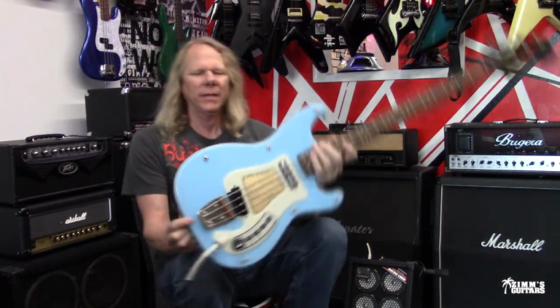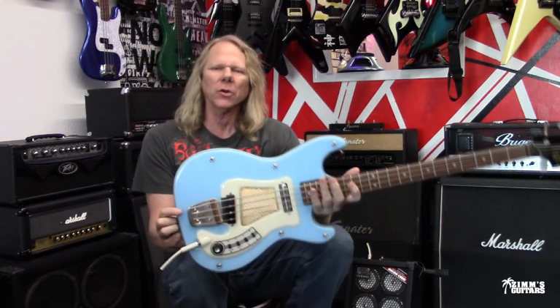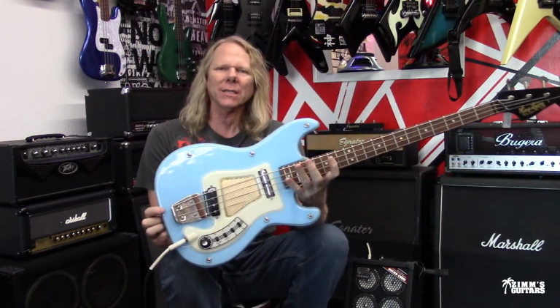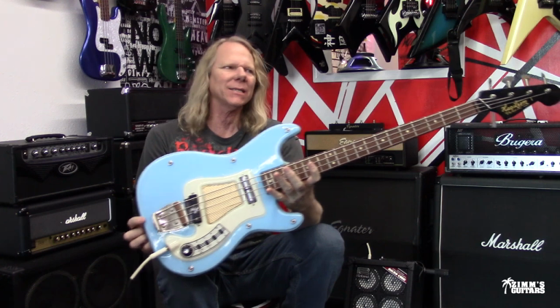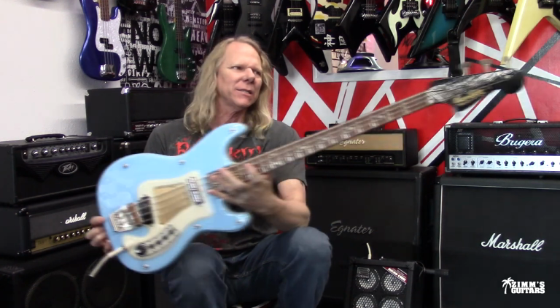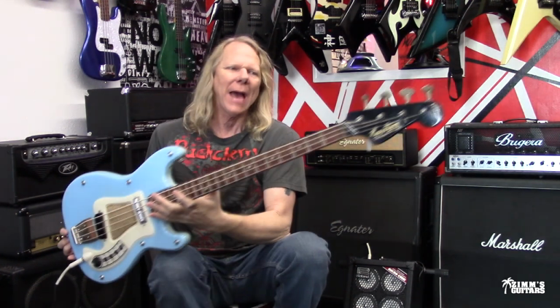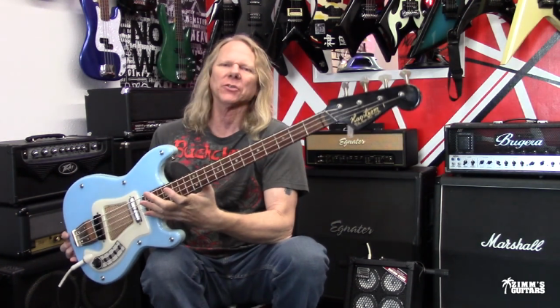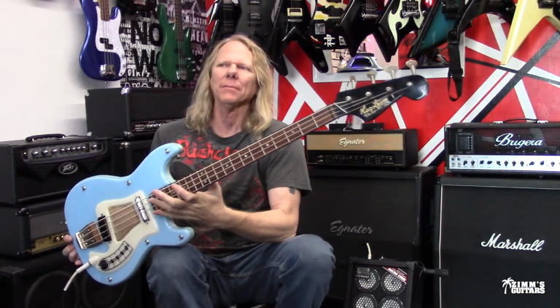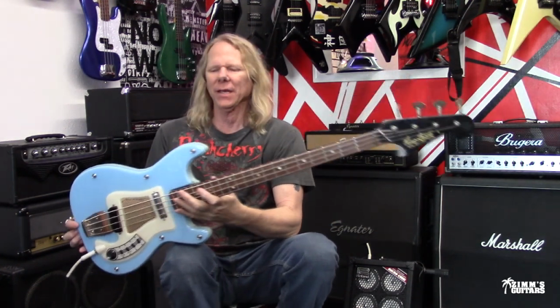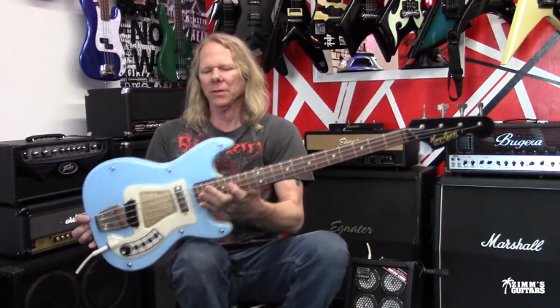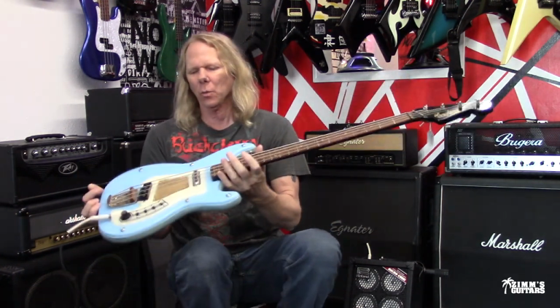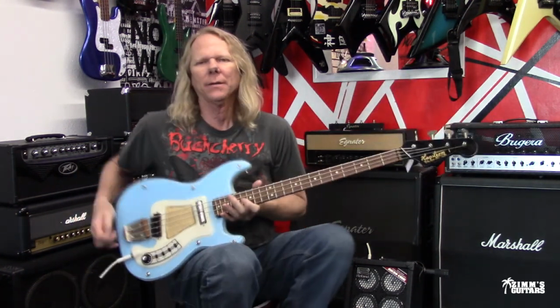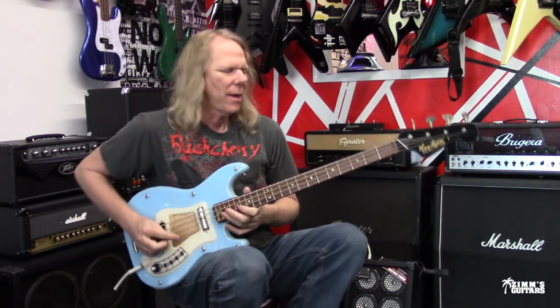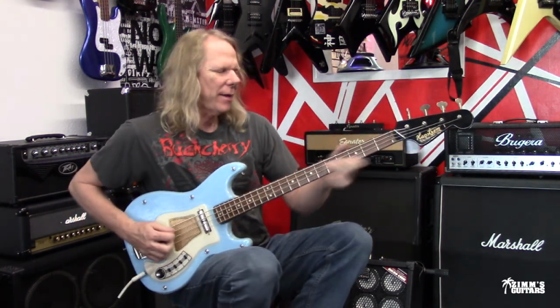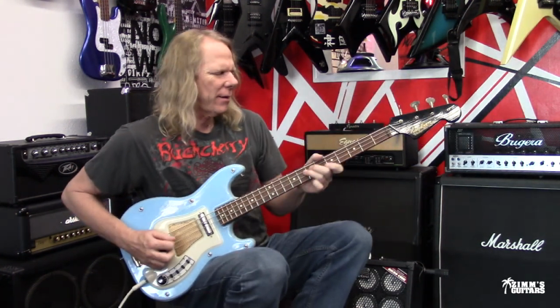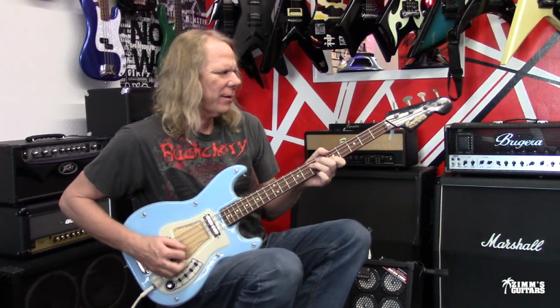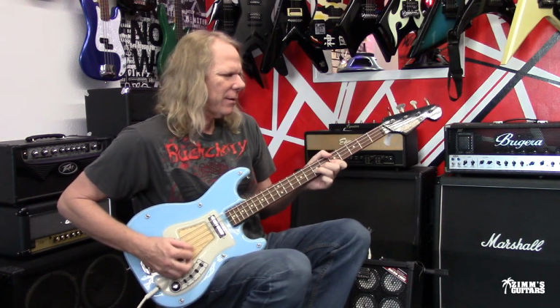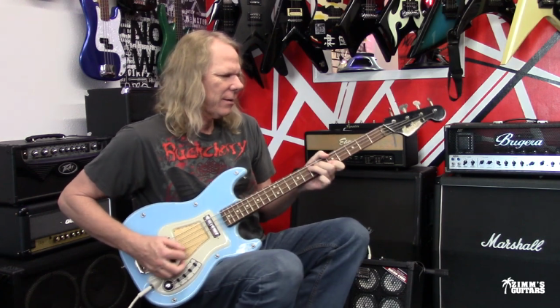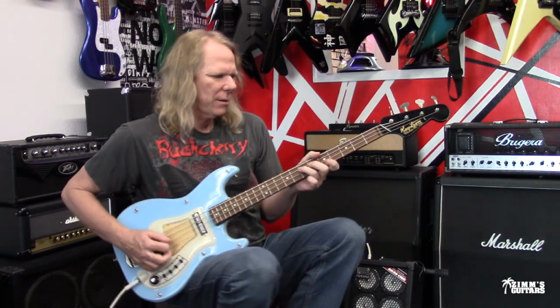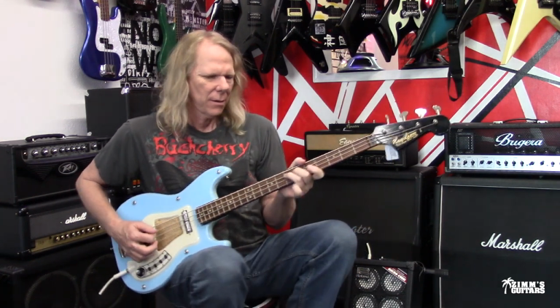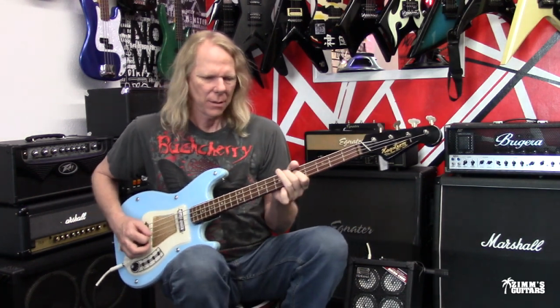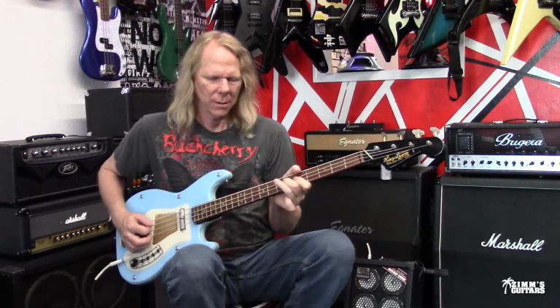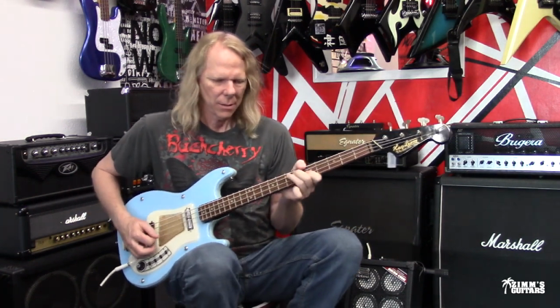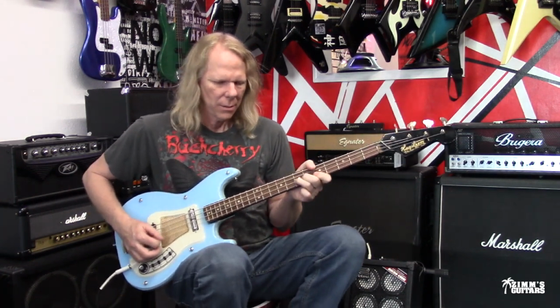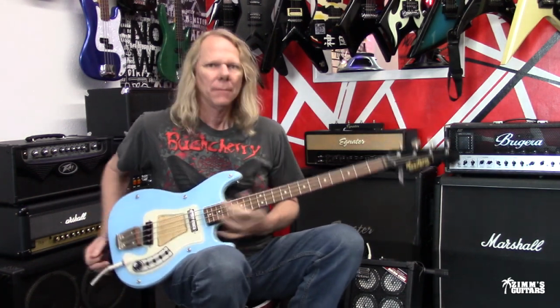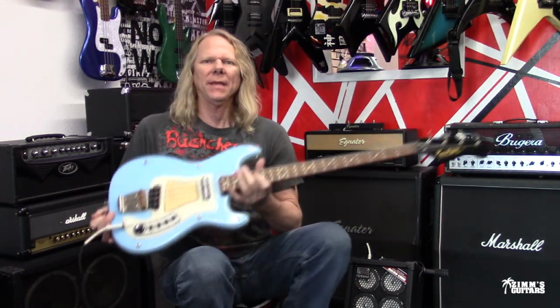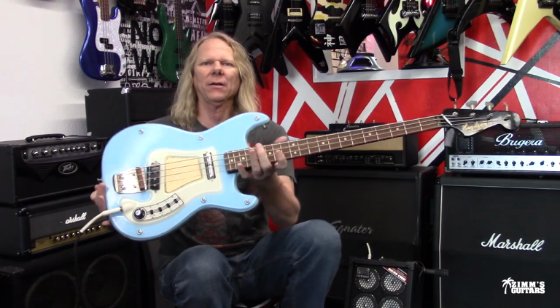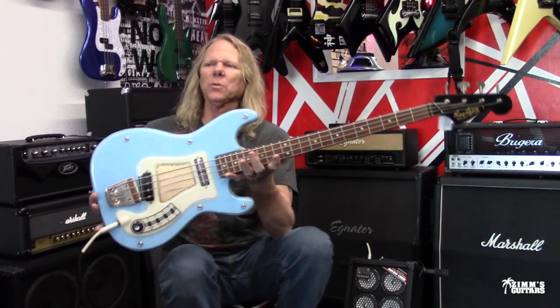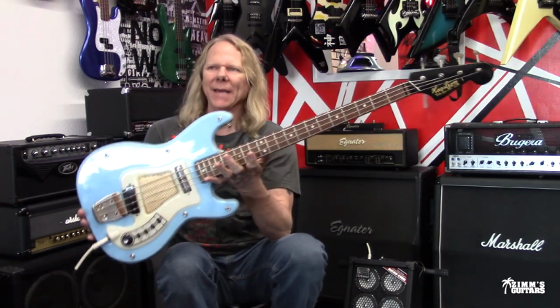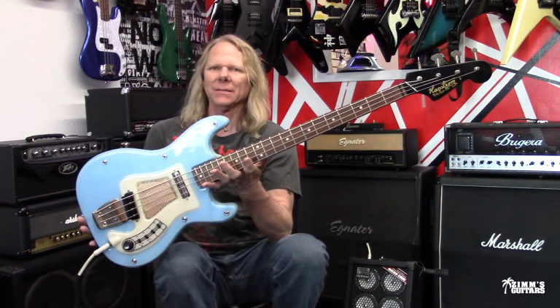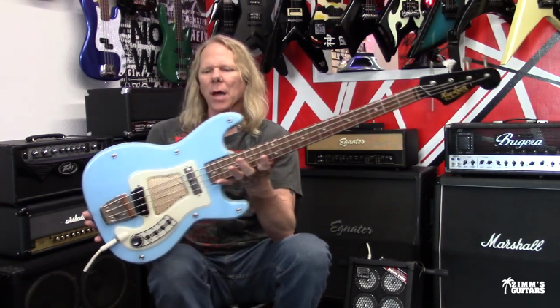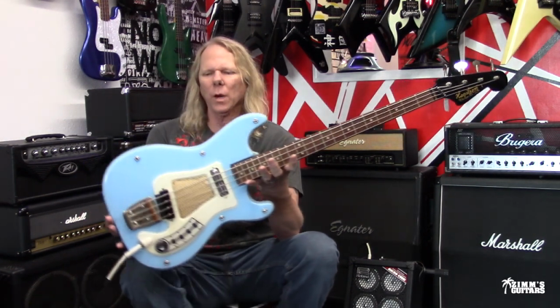This is an early 60s Hagstrom, and they call it the Model 1. They also call this one a Kent Model 1.